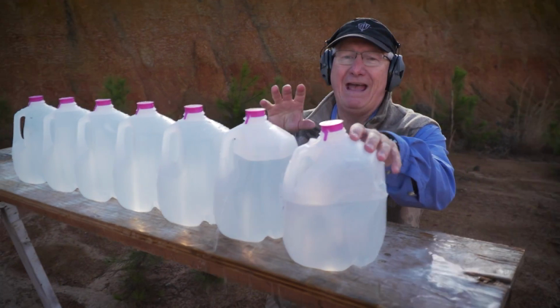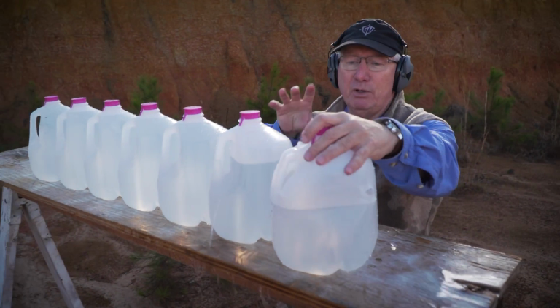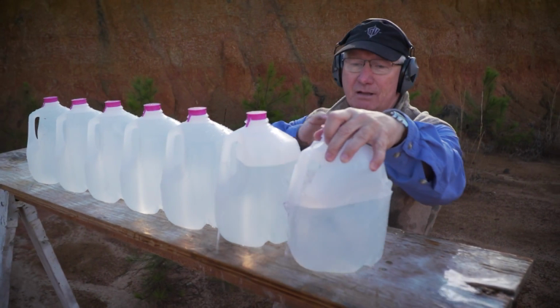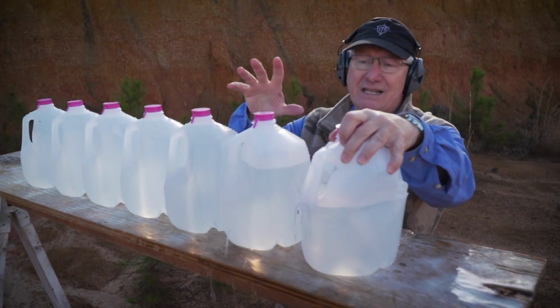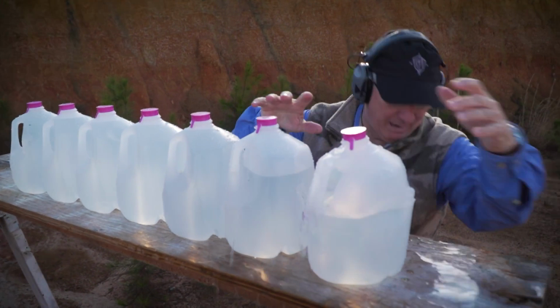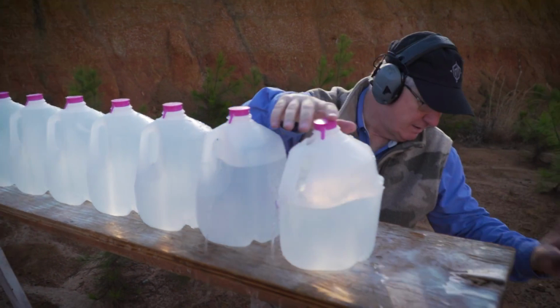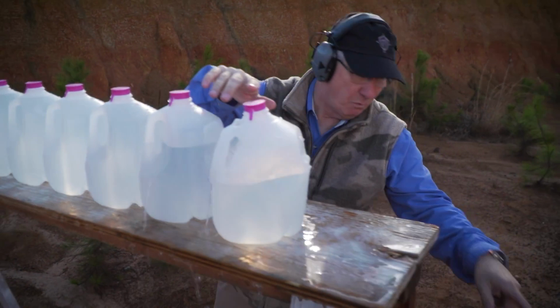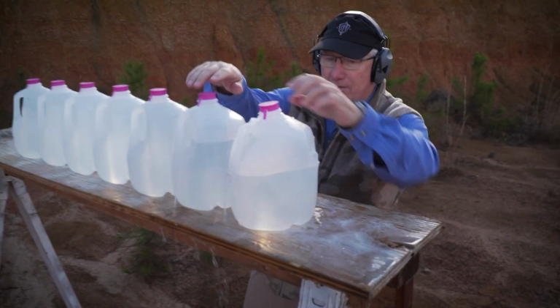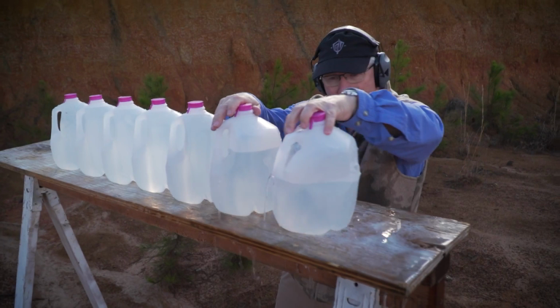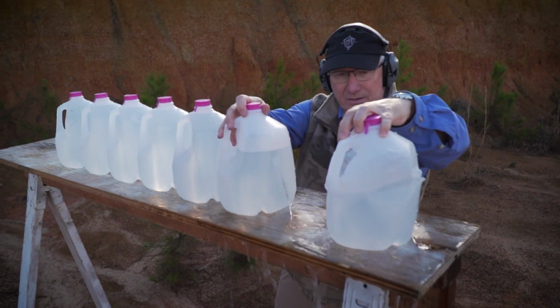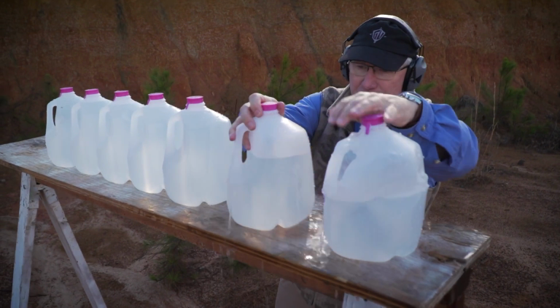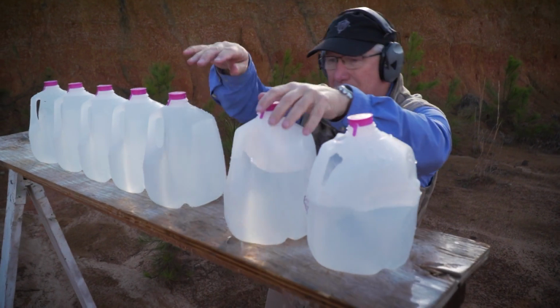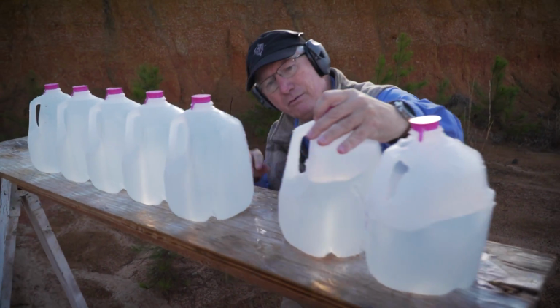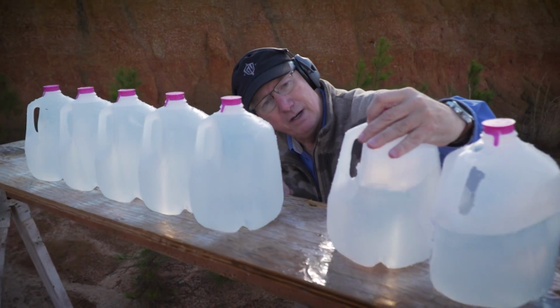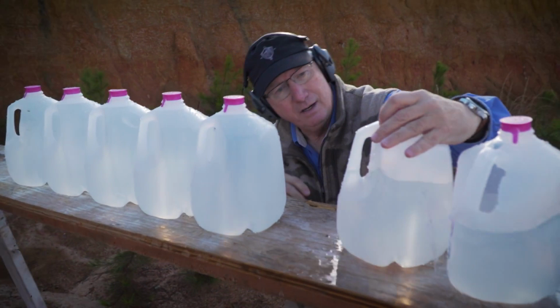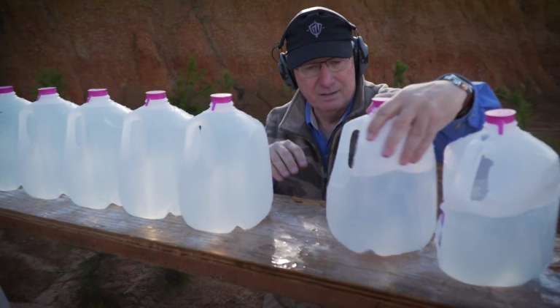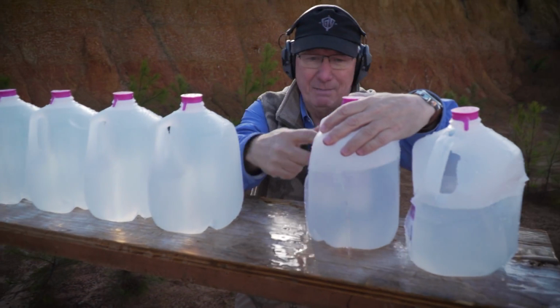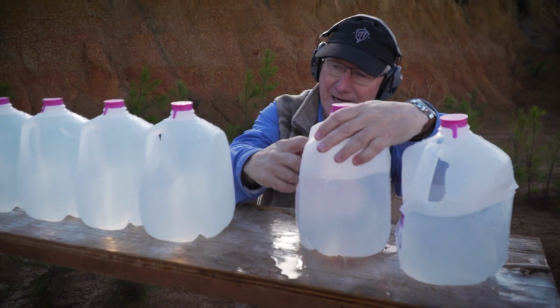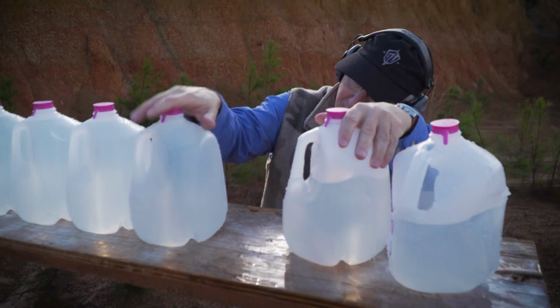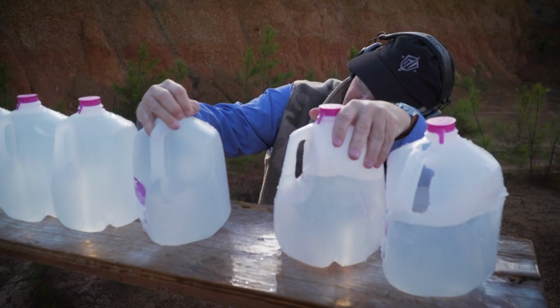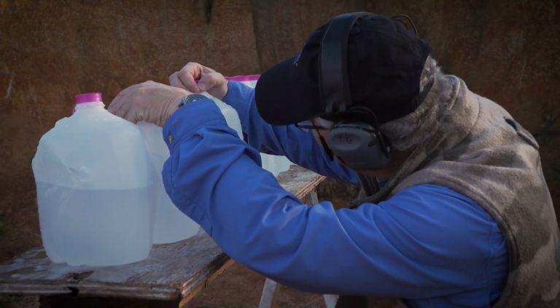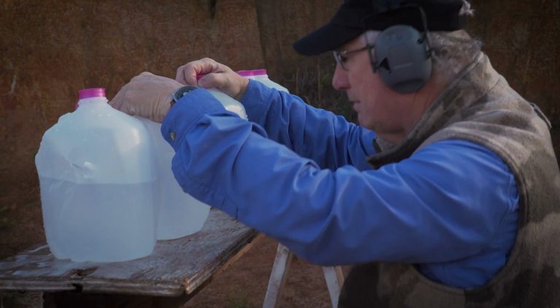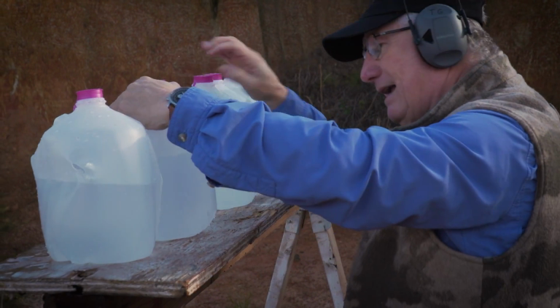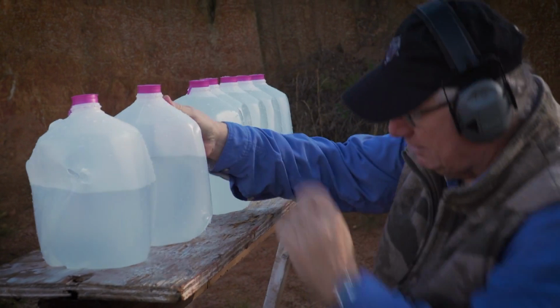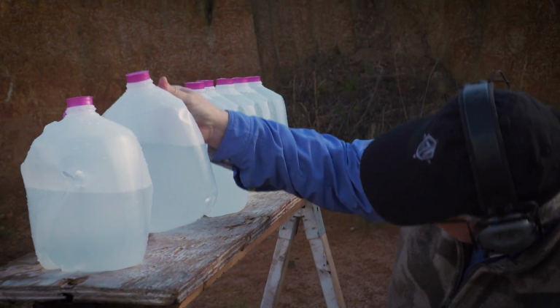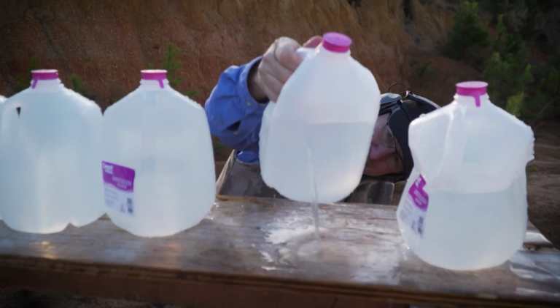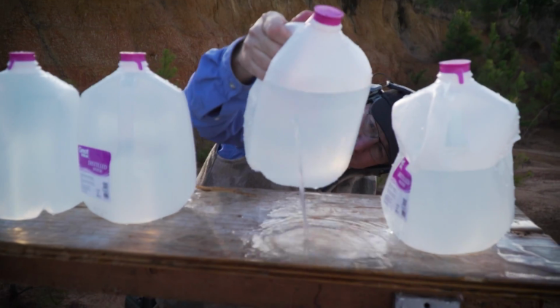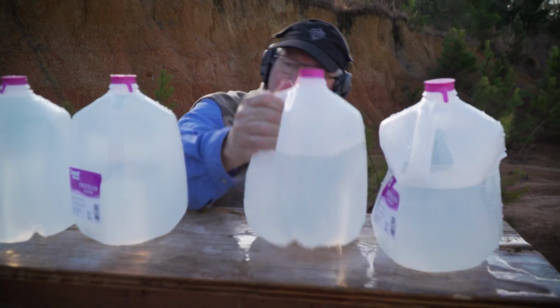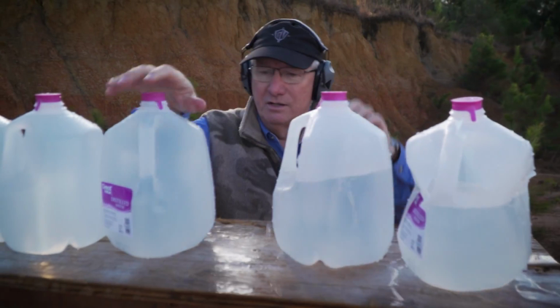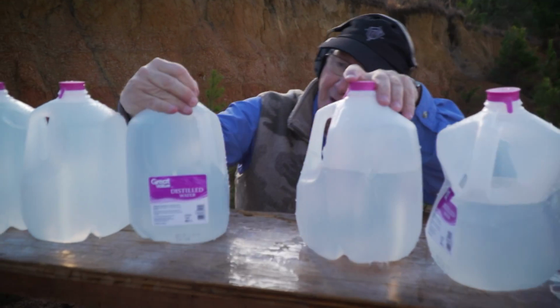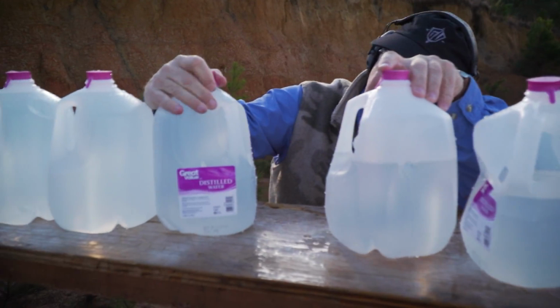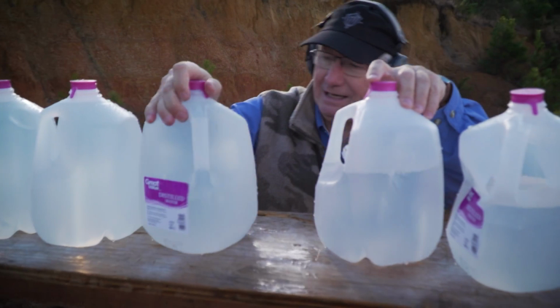Faster bullet, lots of impact. Got one on the ground, two, three. Is it there? Not in there. So we got three jugs again.